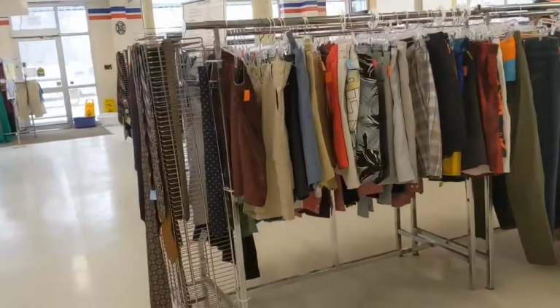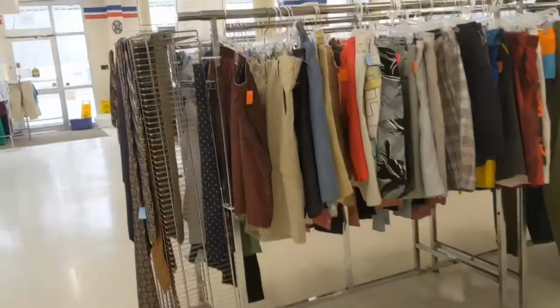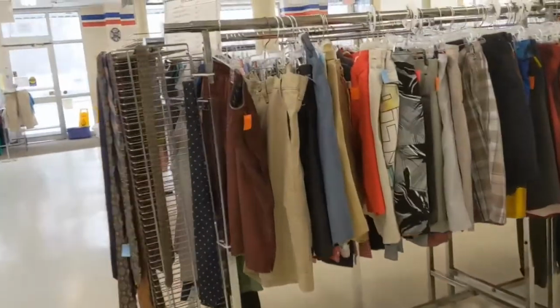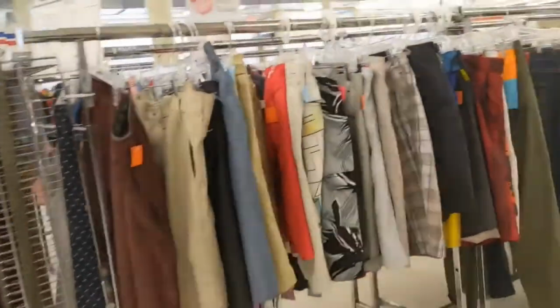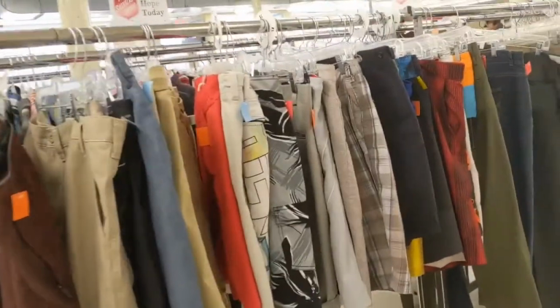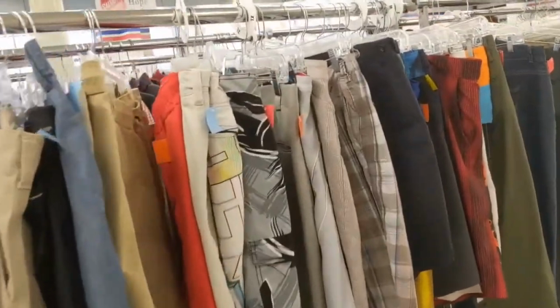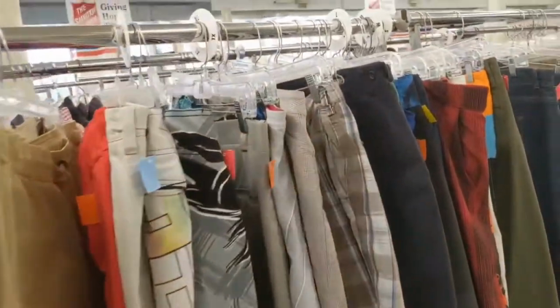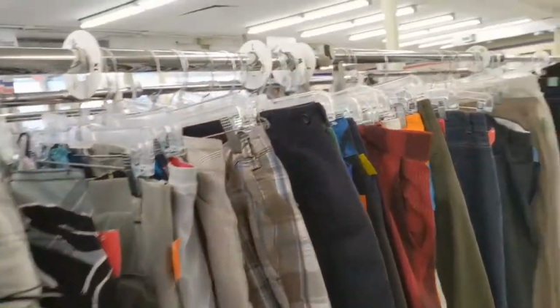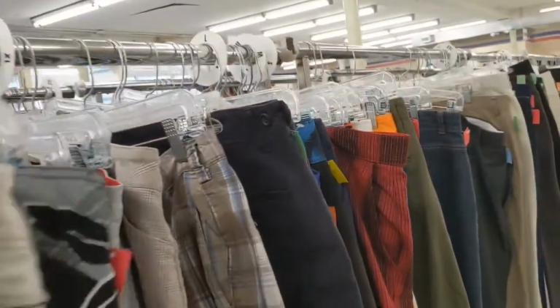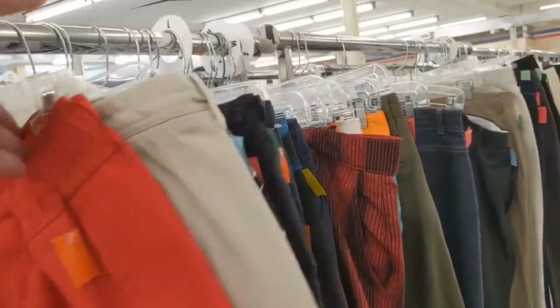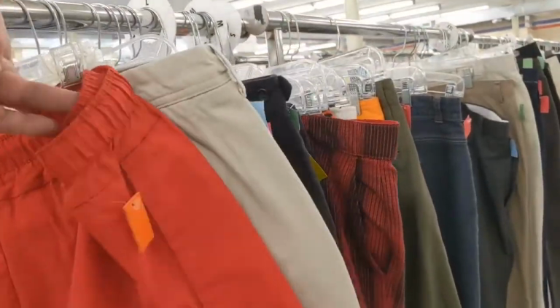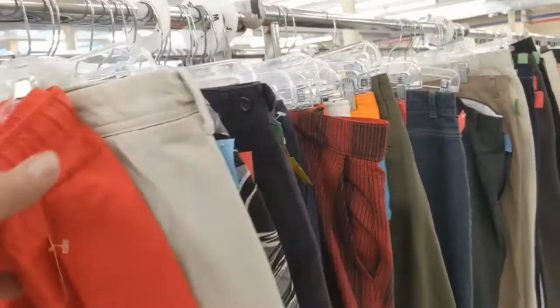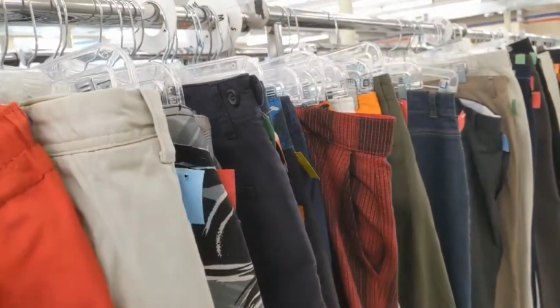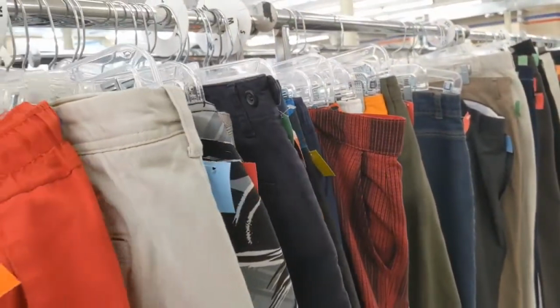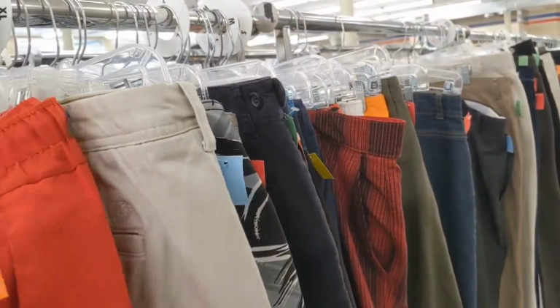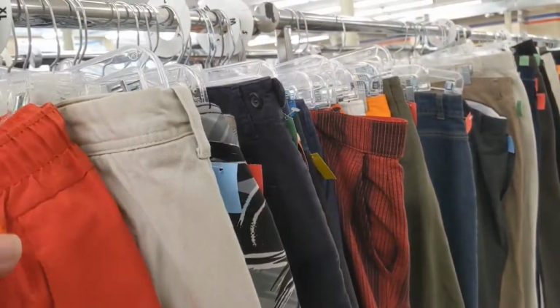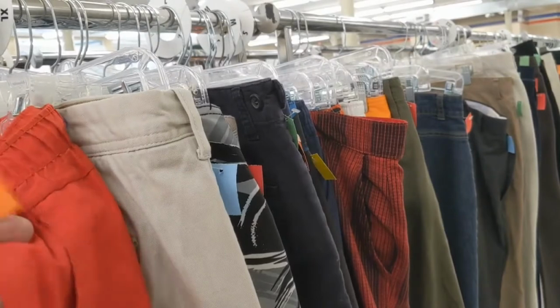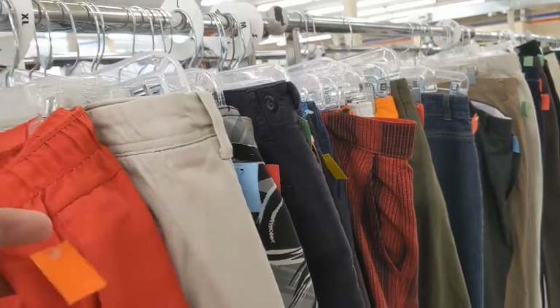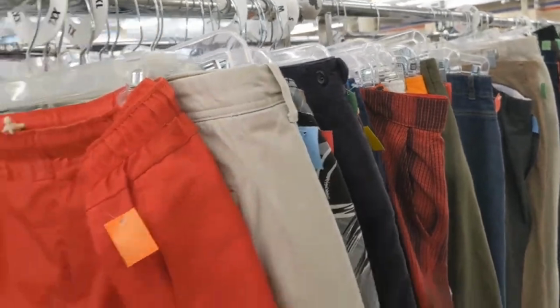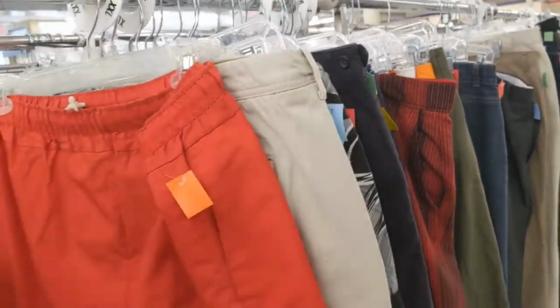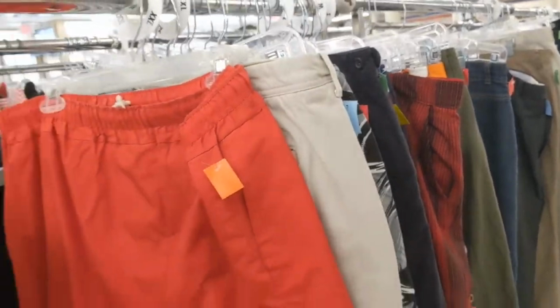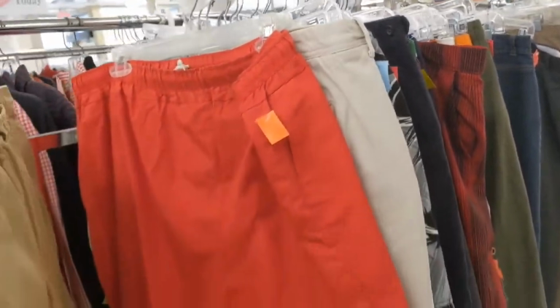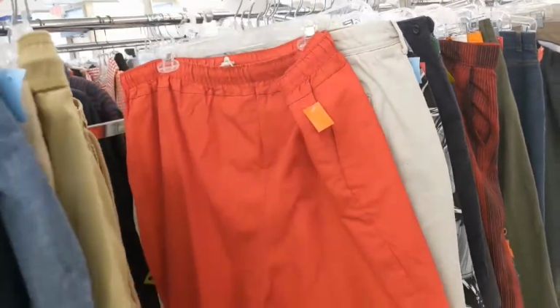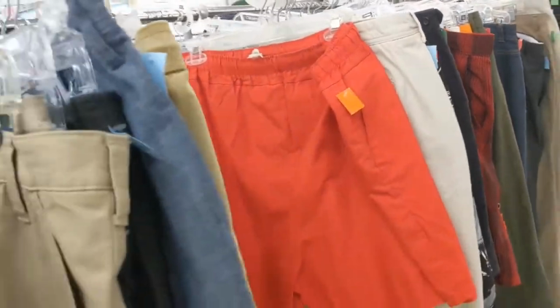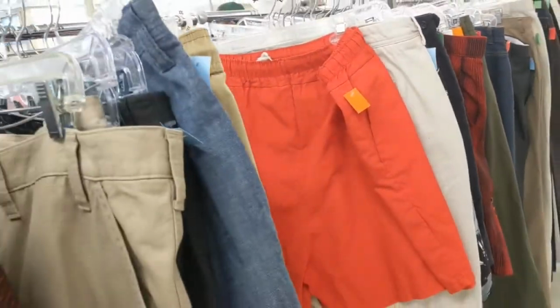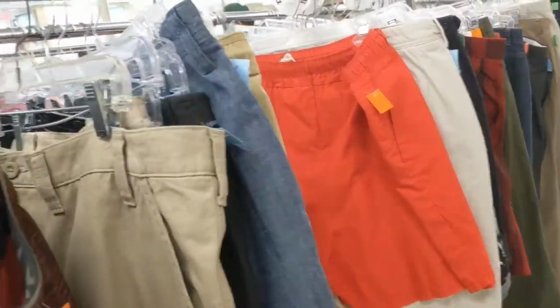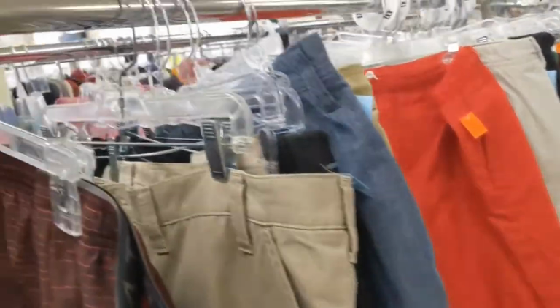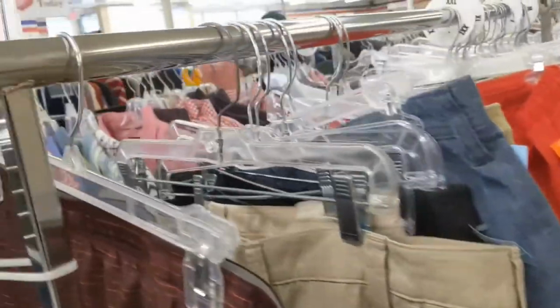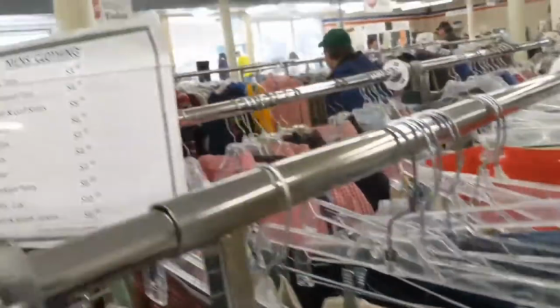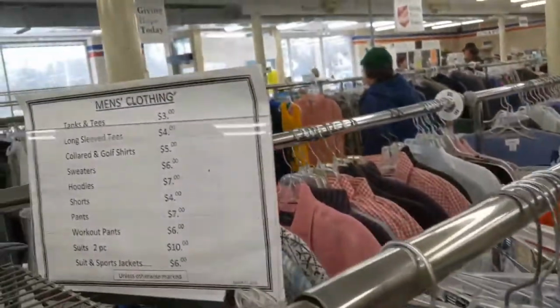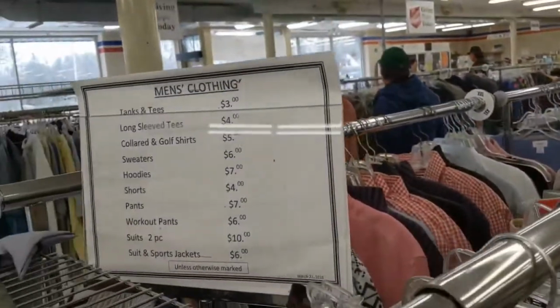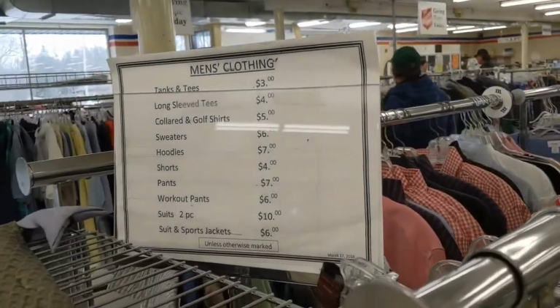I think it's a fairly recent change in their layout. And there are the Hawaiian shirt inspired shorts and bathing trunks.